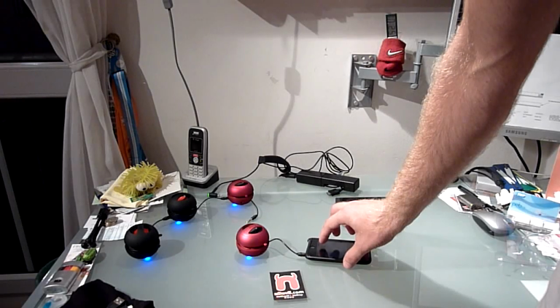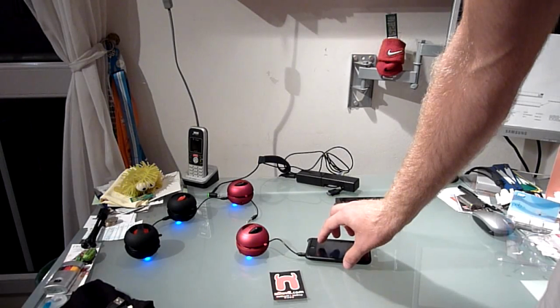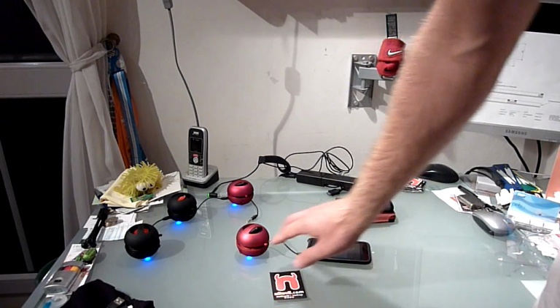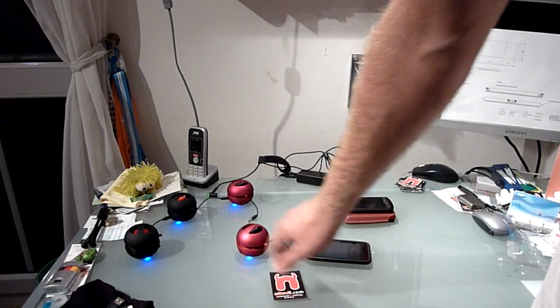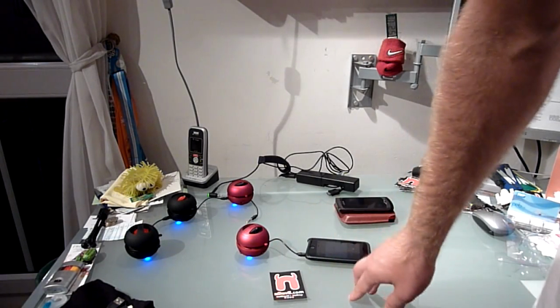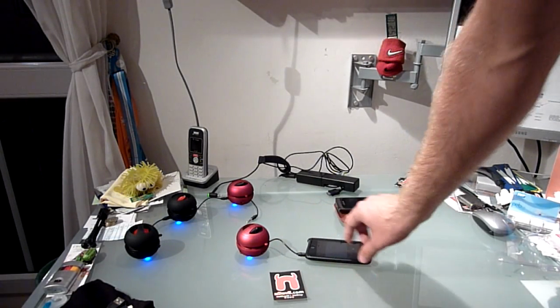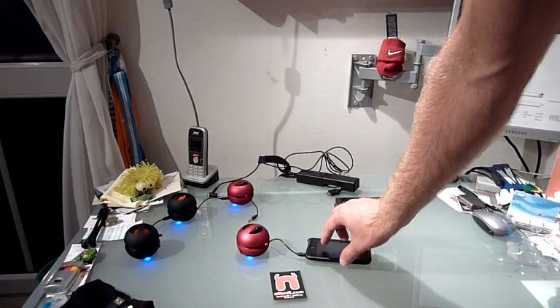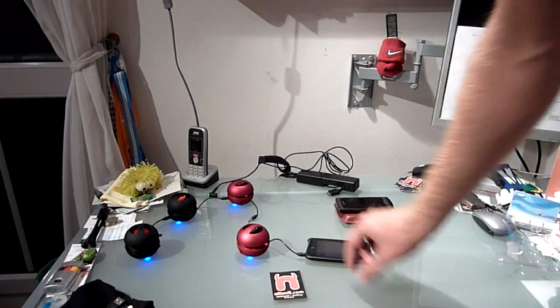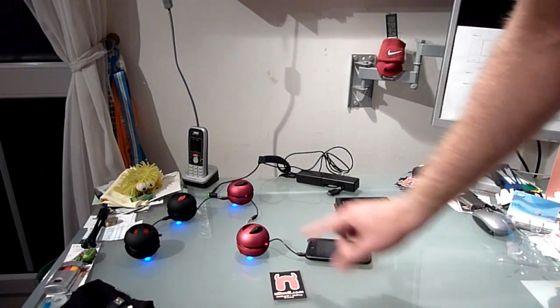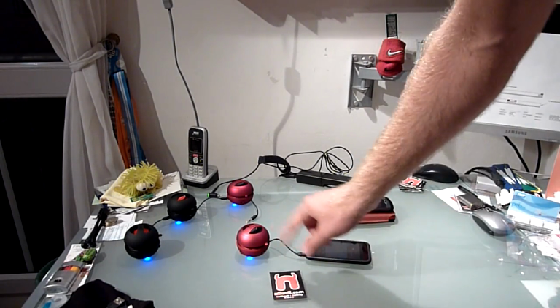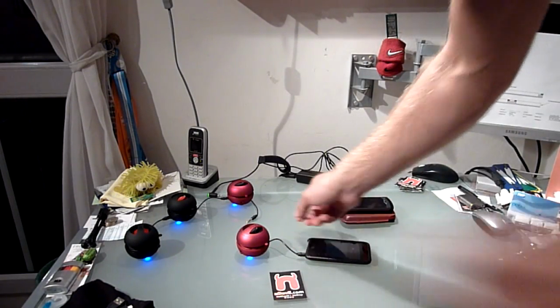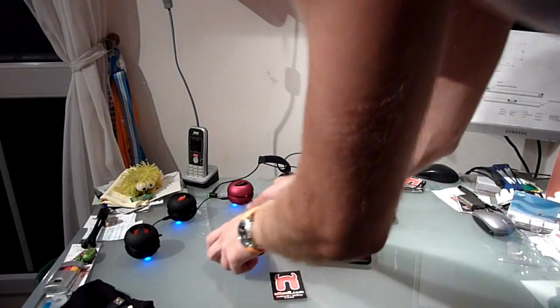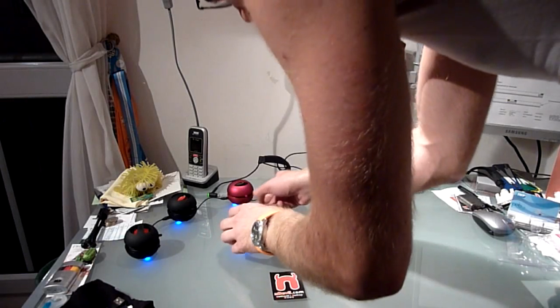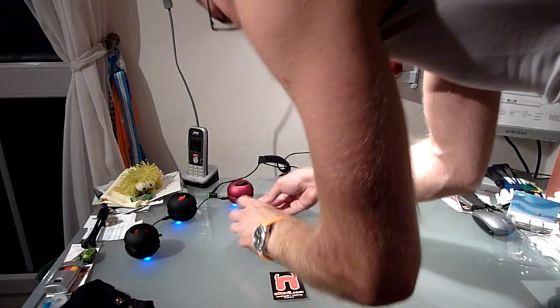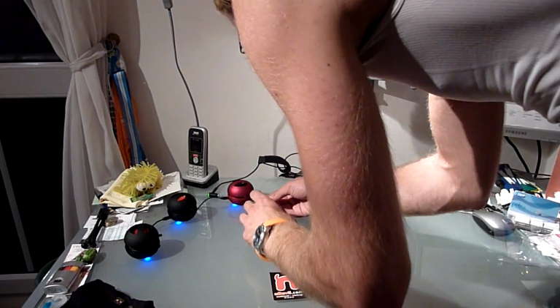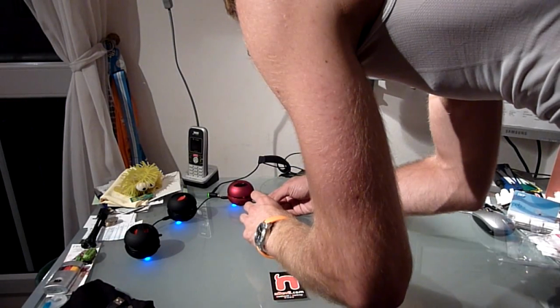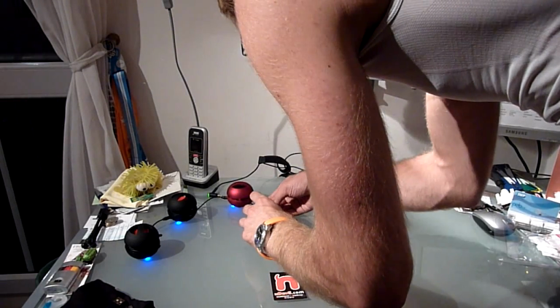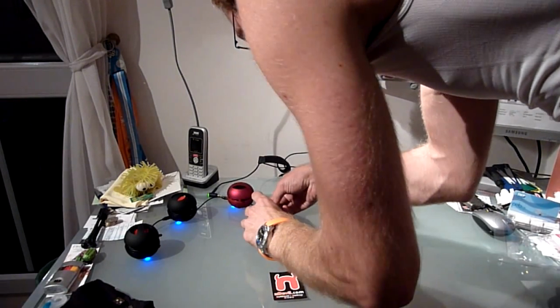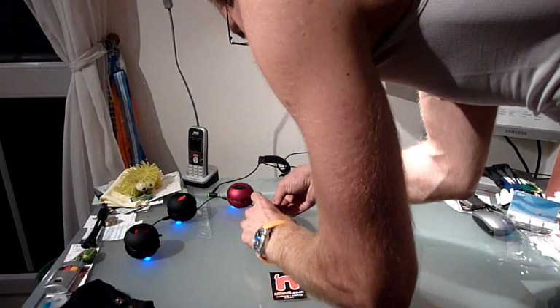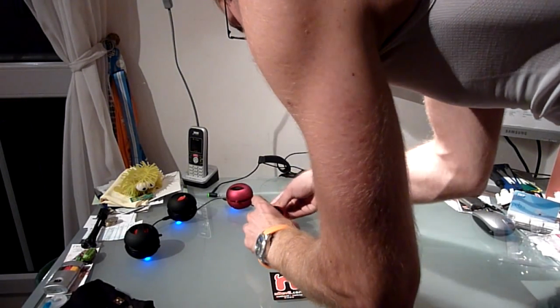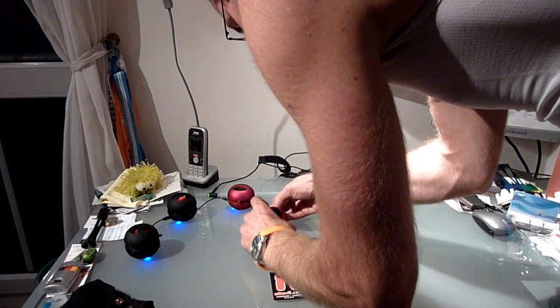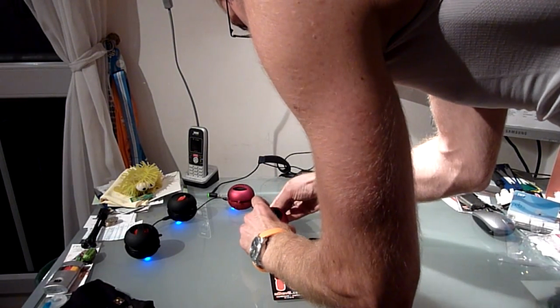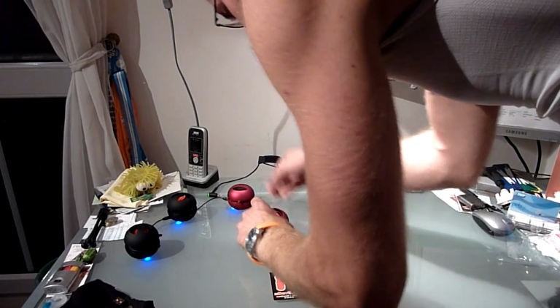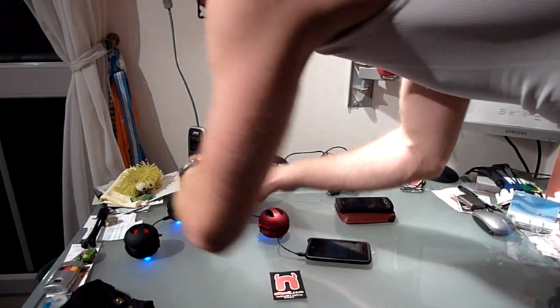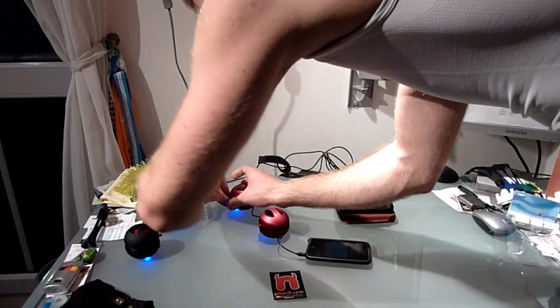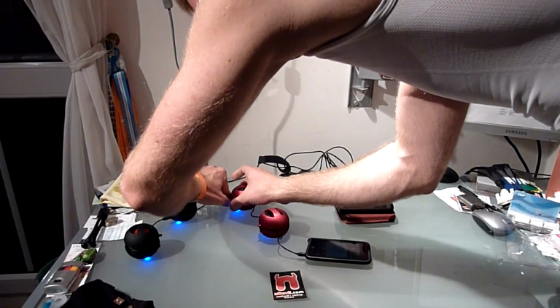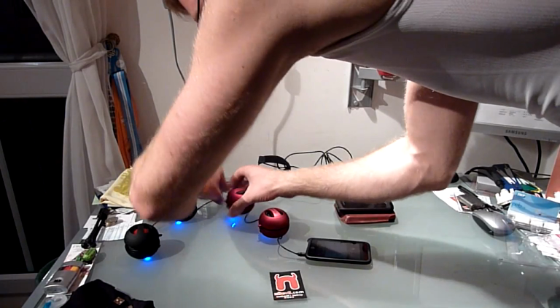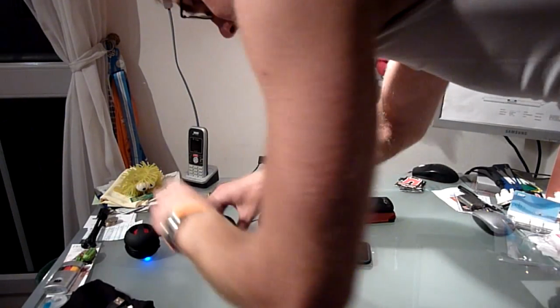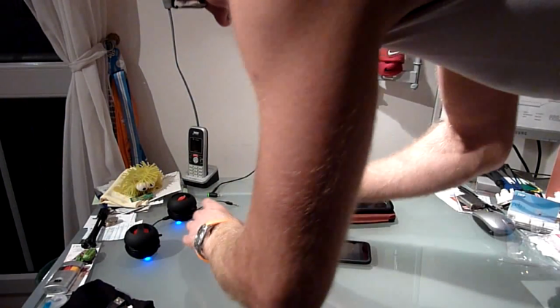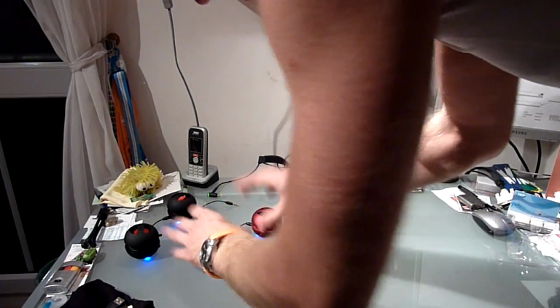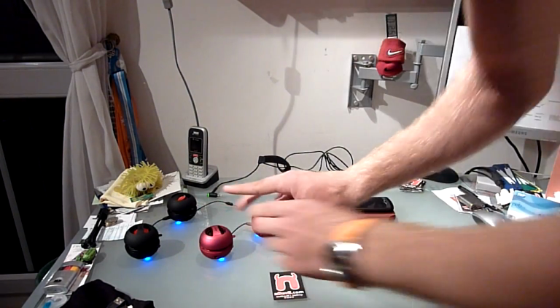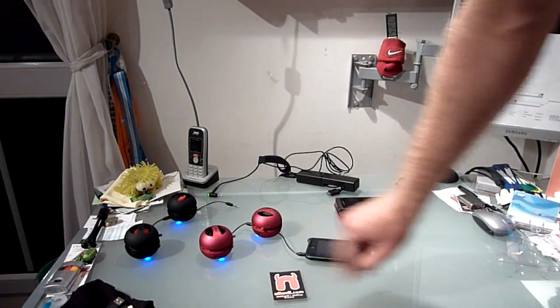It's moving a little bit as you can see — so that's one speaker. Let me plug in two now, so we have two speakers.